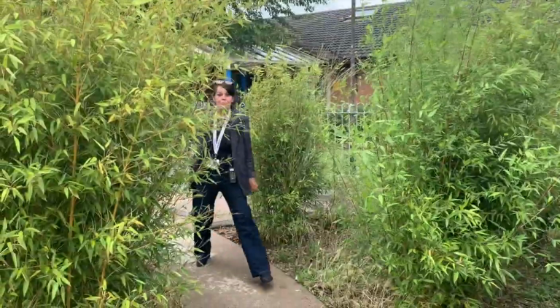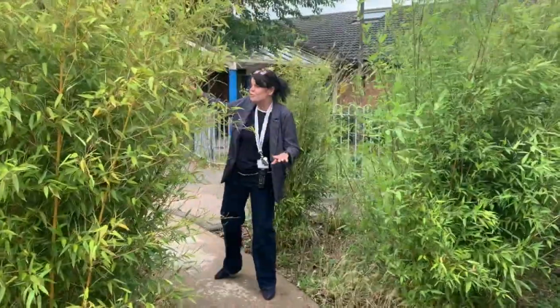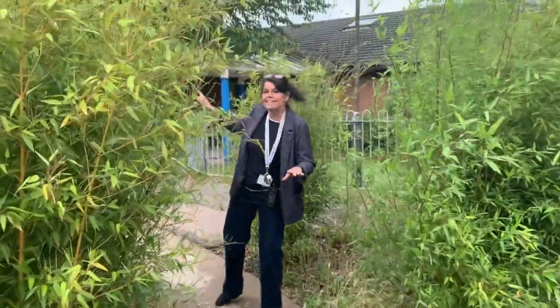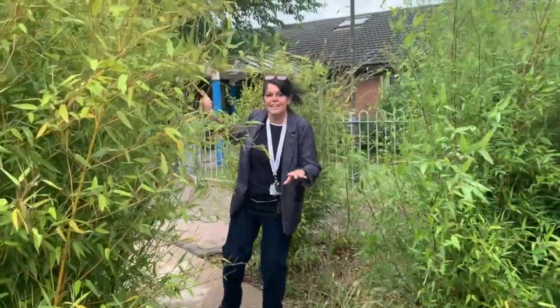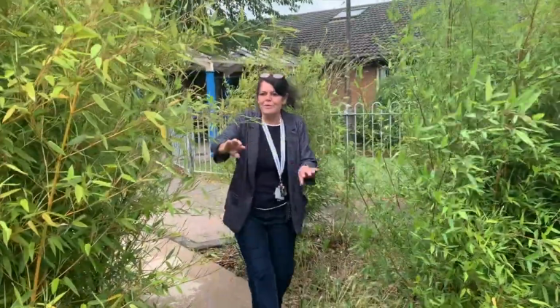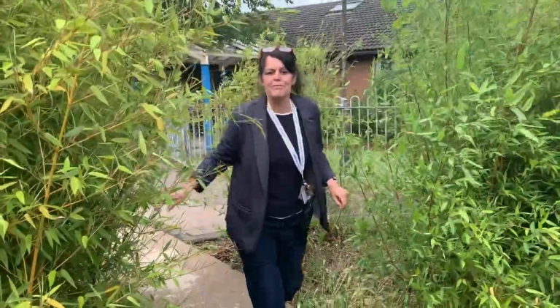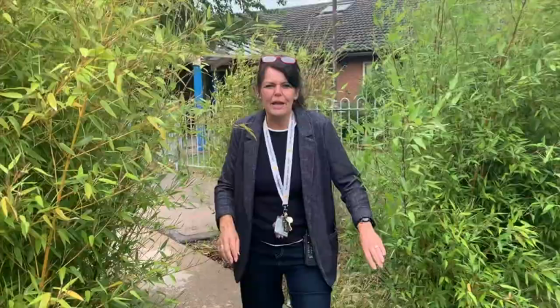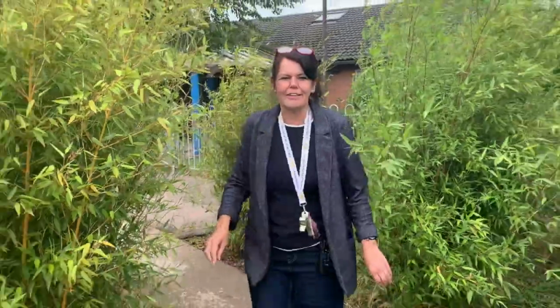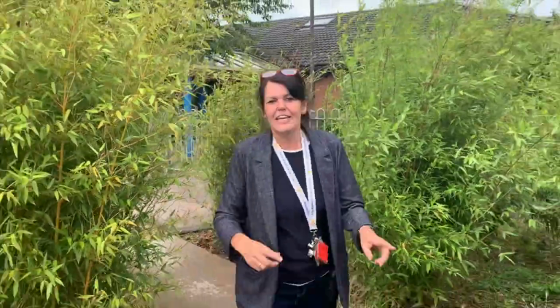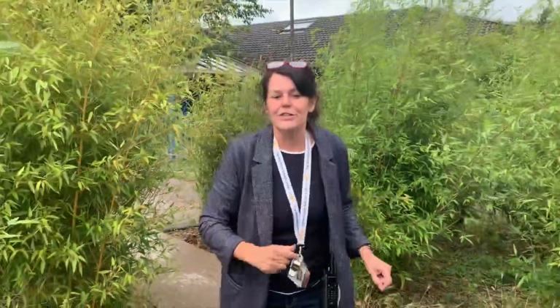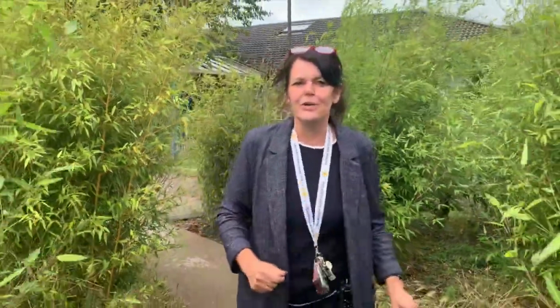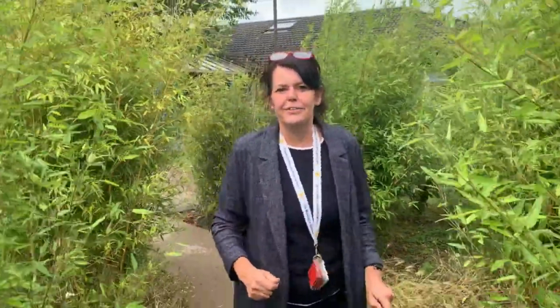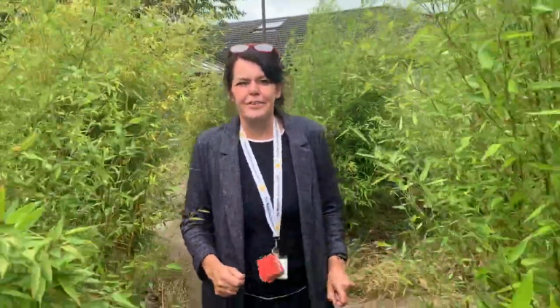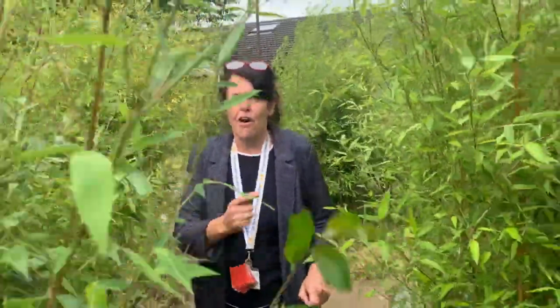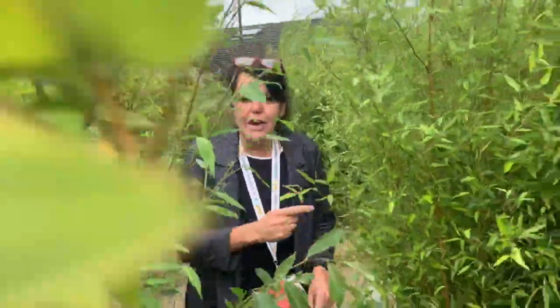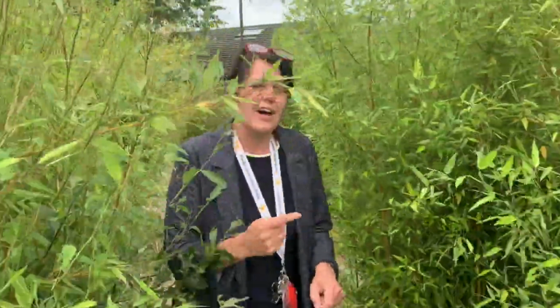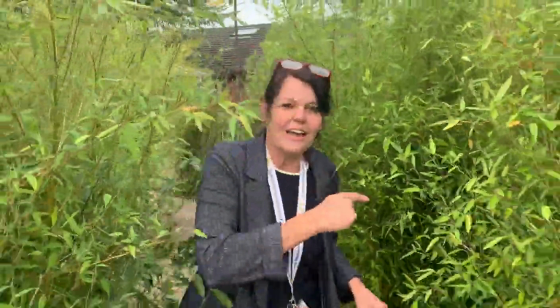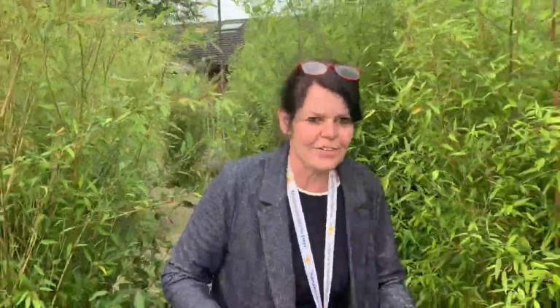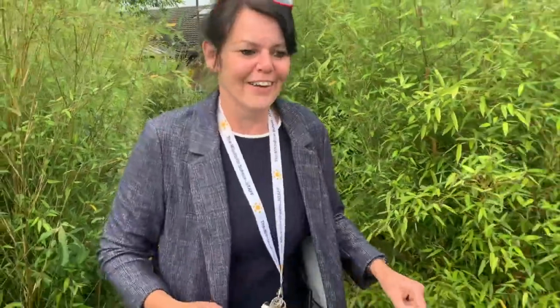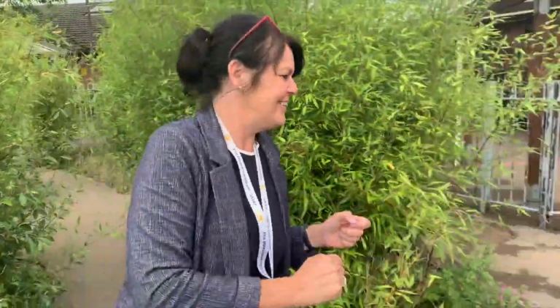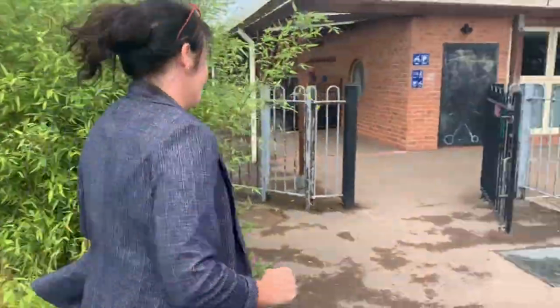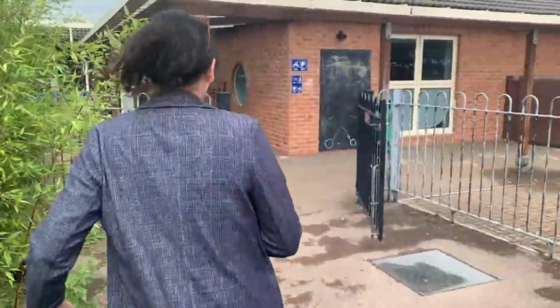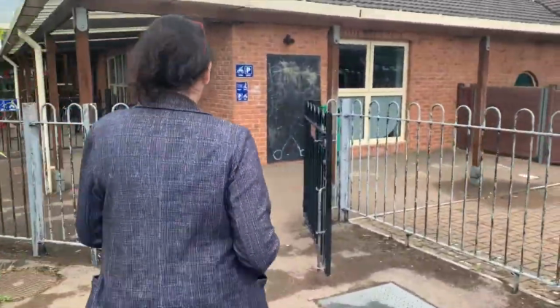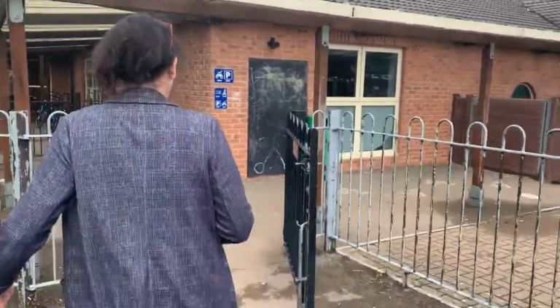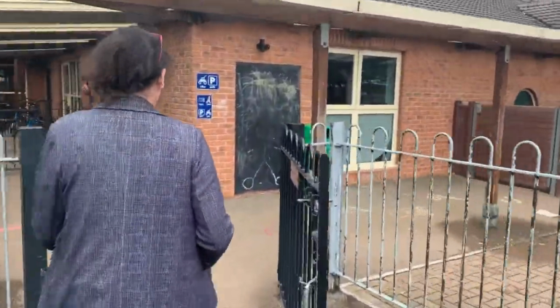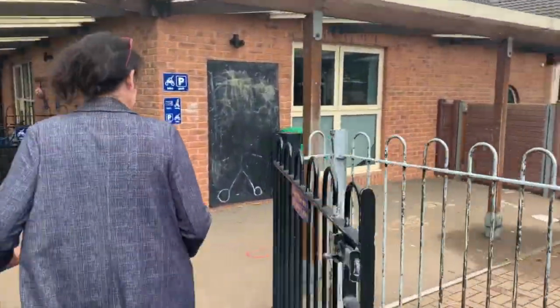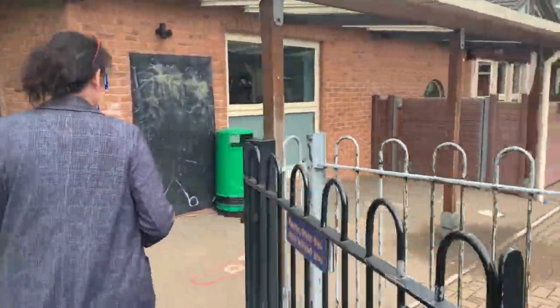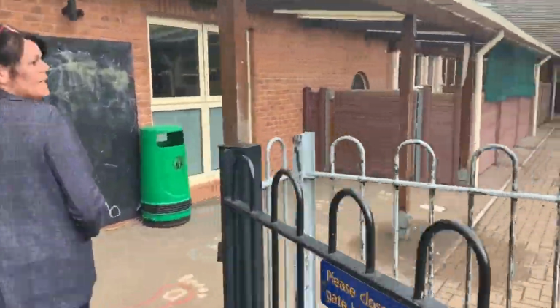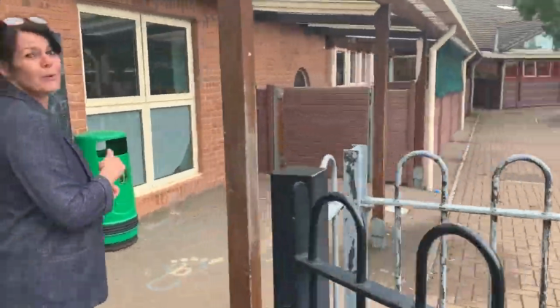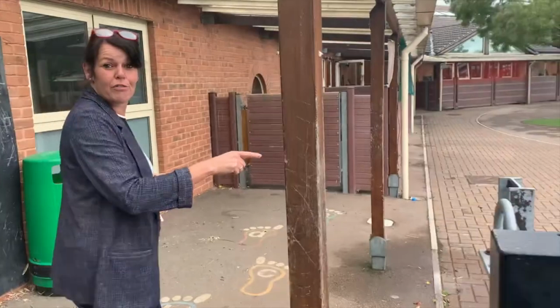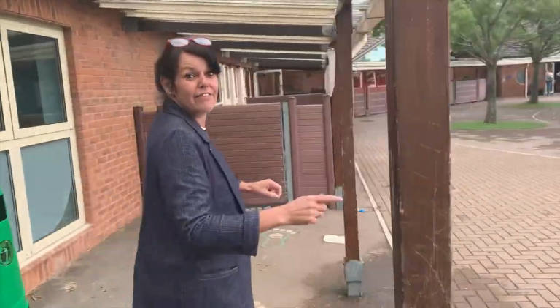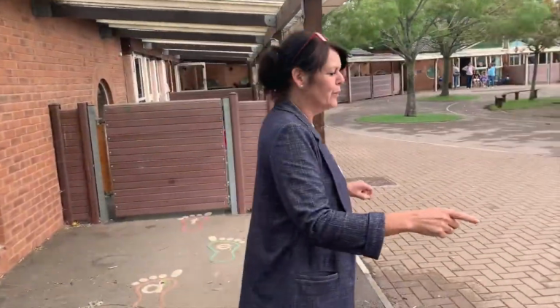So we've been through the gates and we're going through the playground into the courtyard. Let's go and take a look. This is where you arrive in the morning.